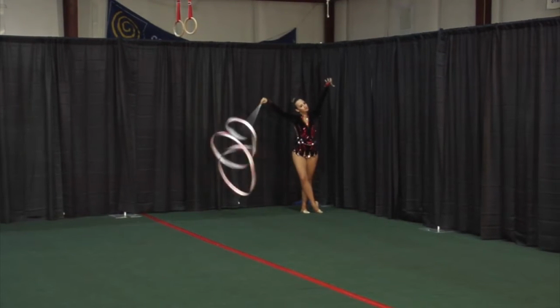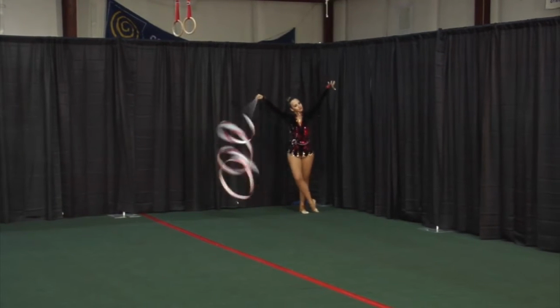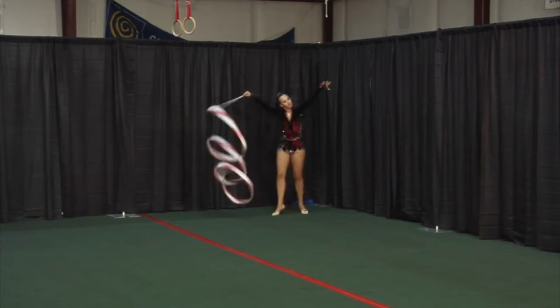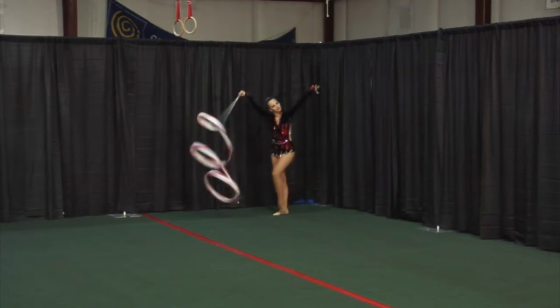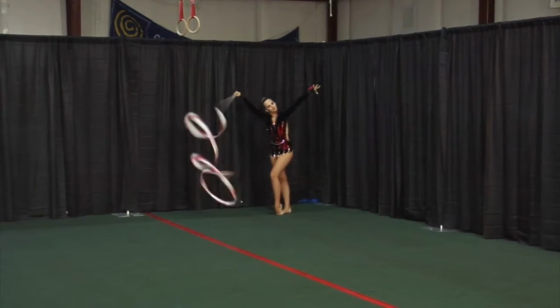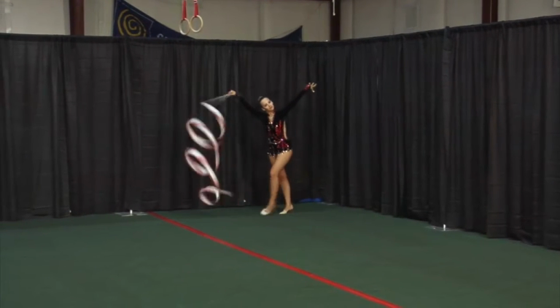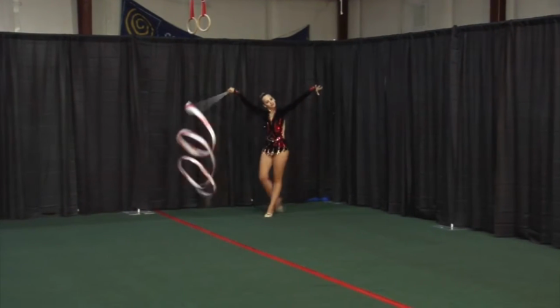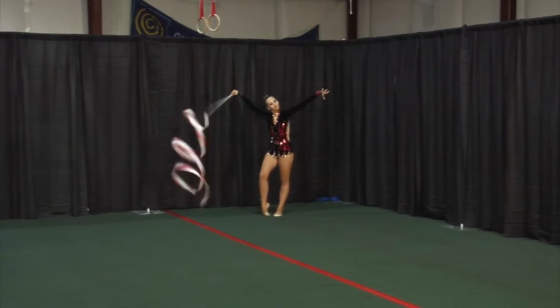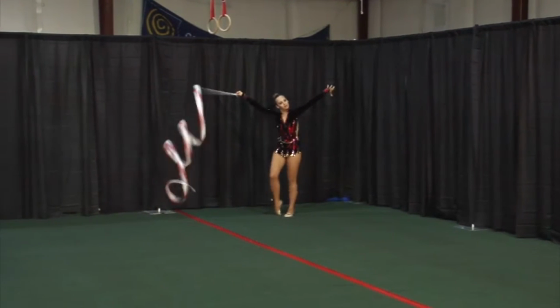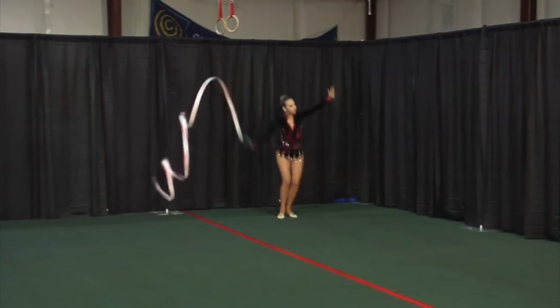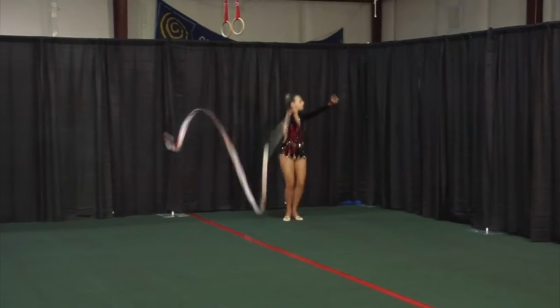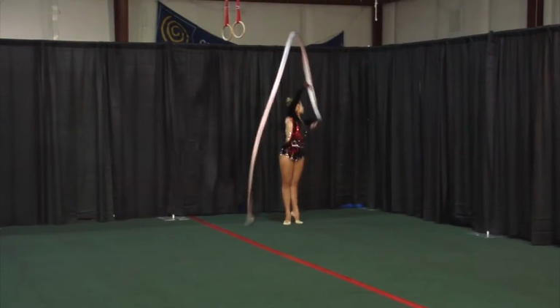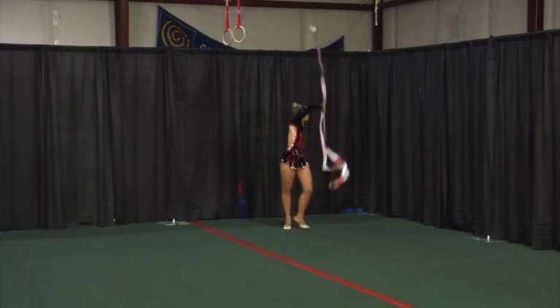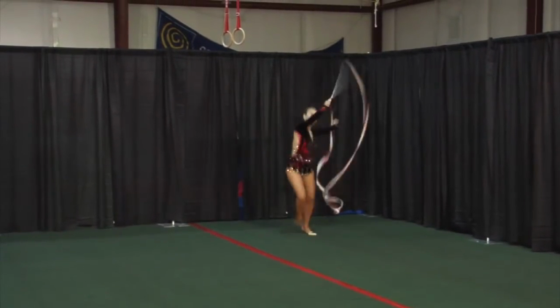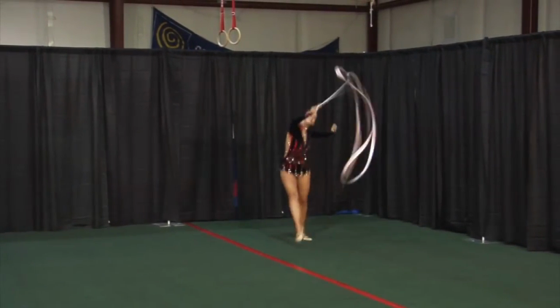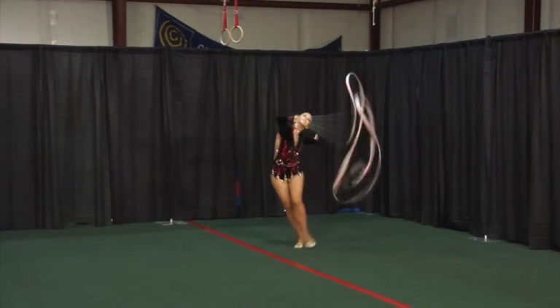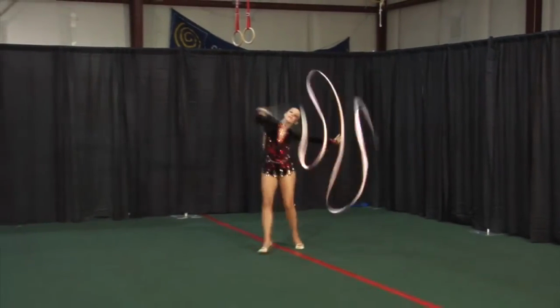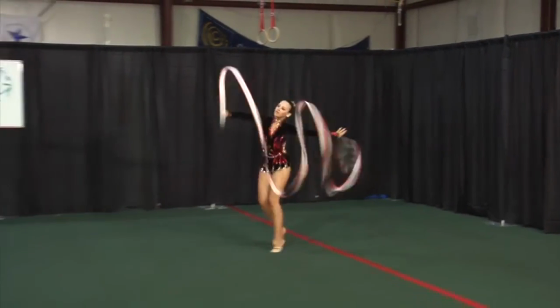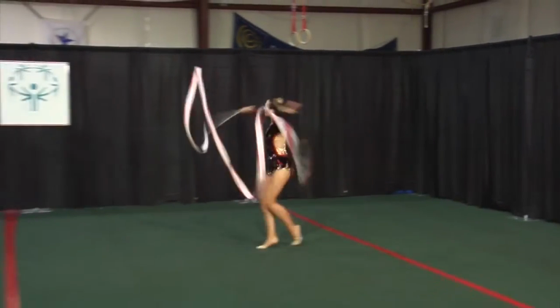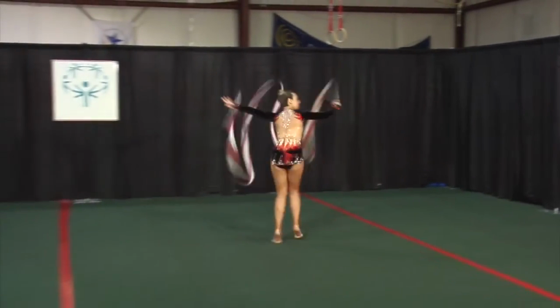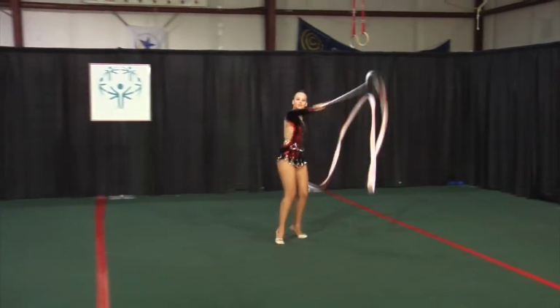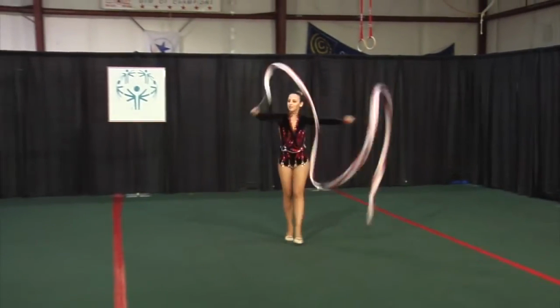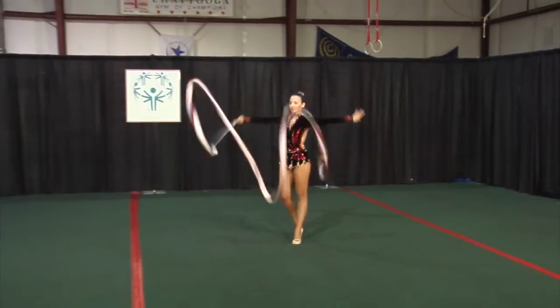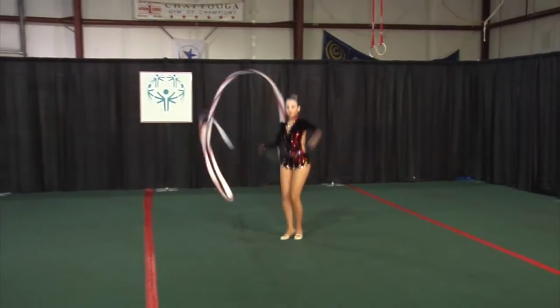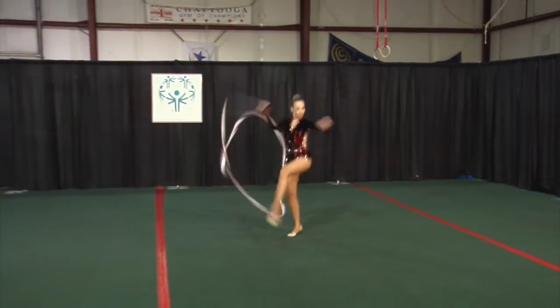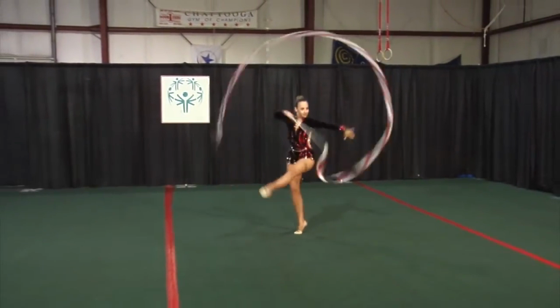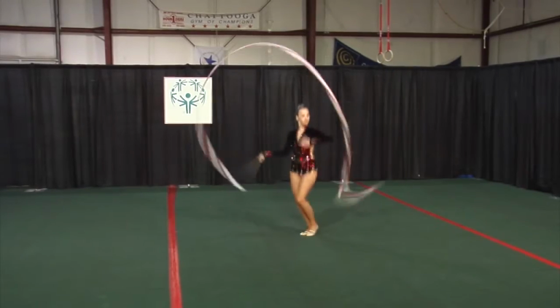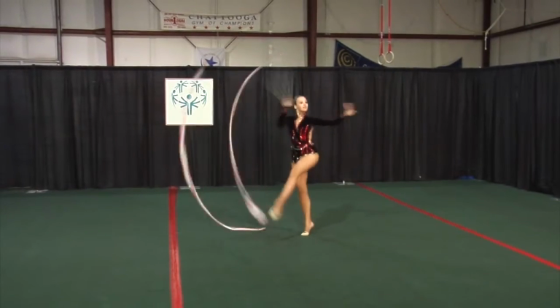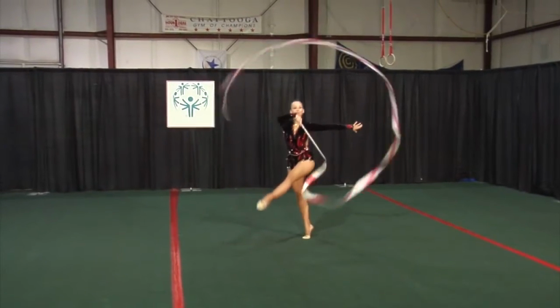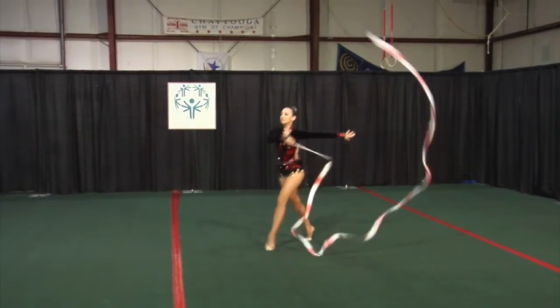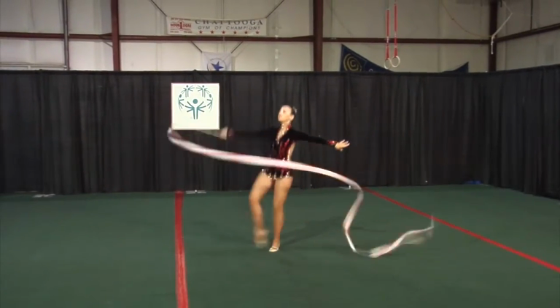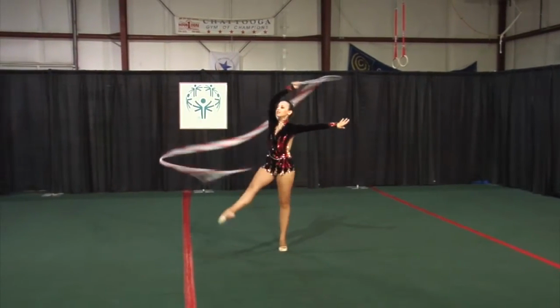Spirals. Dance steps. Swing. Runs with snakes. Turn. Dance steps with swings.